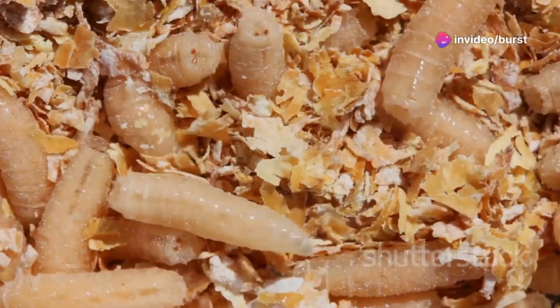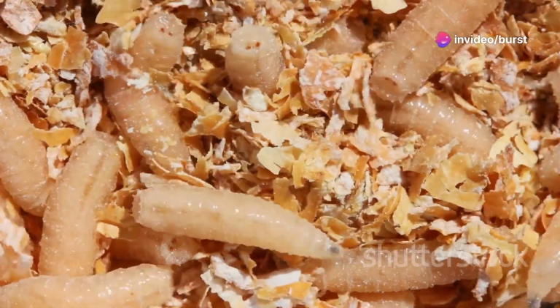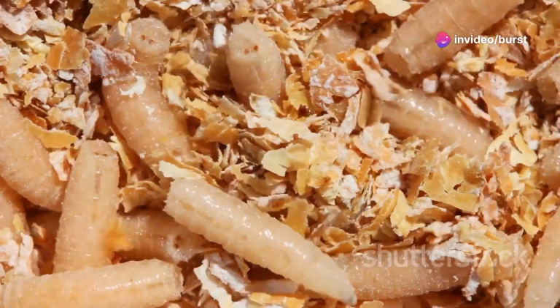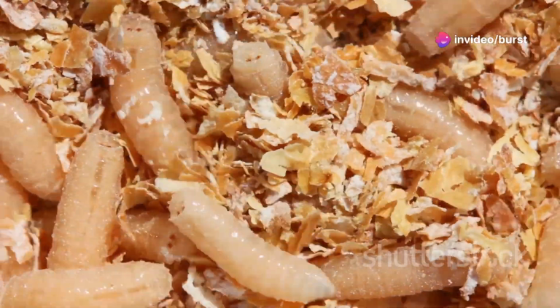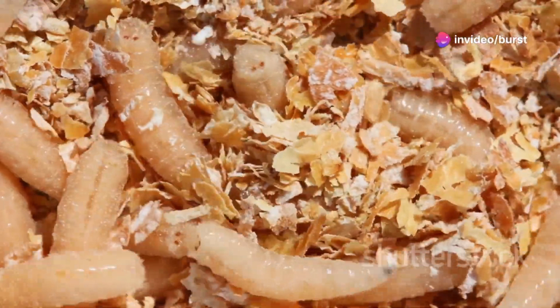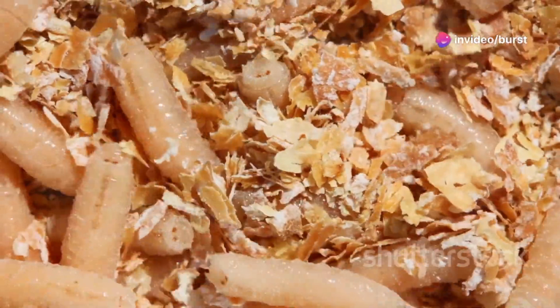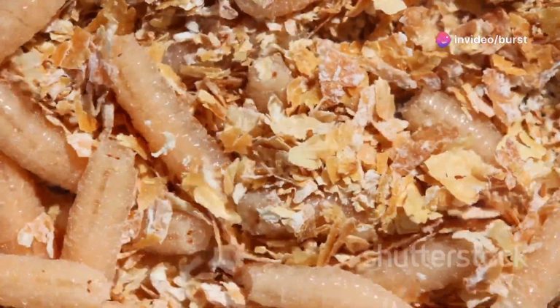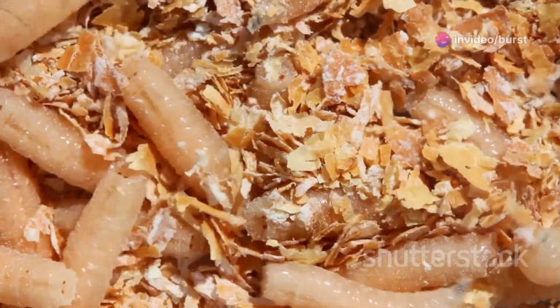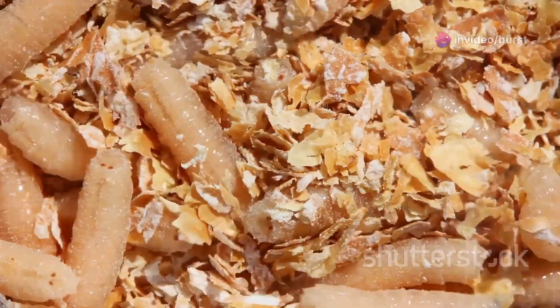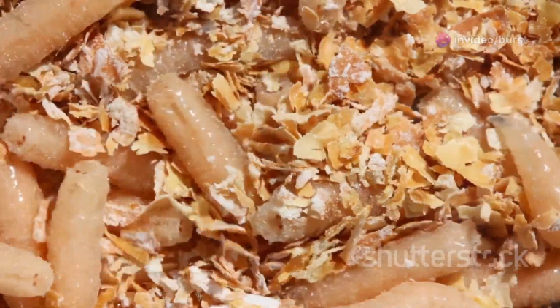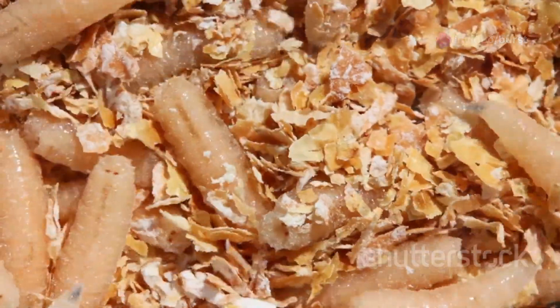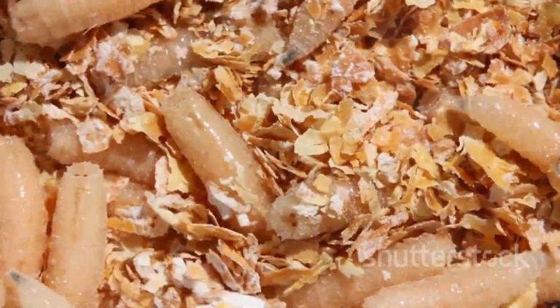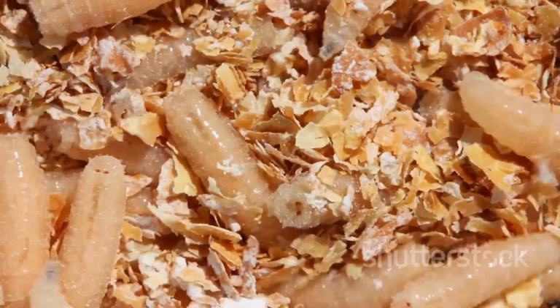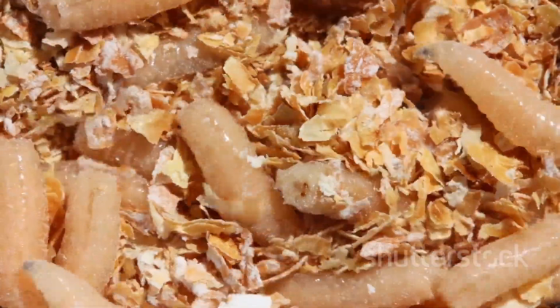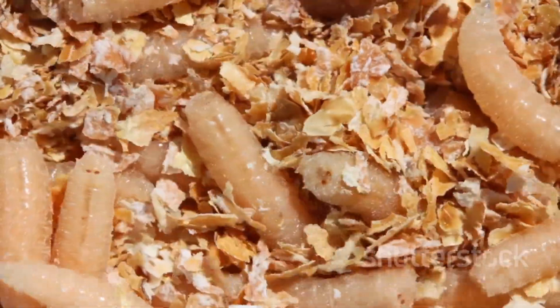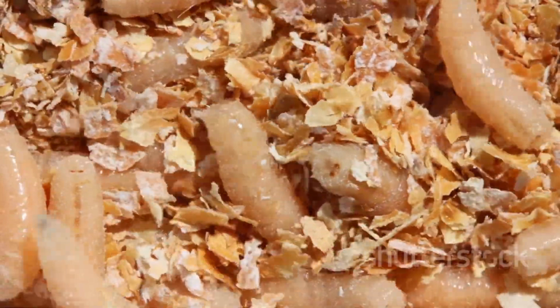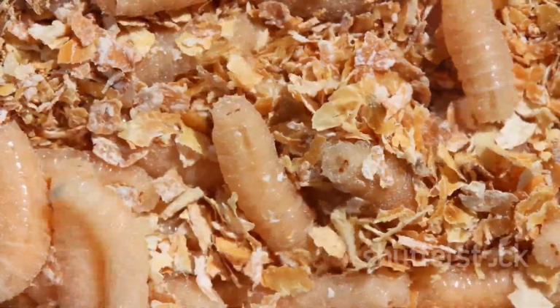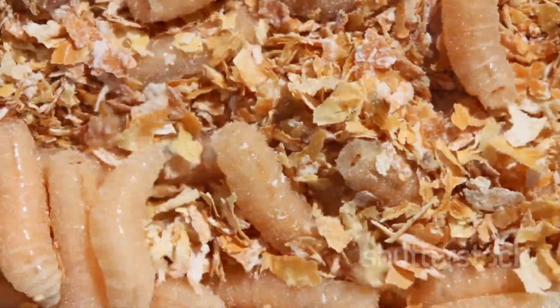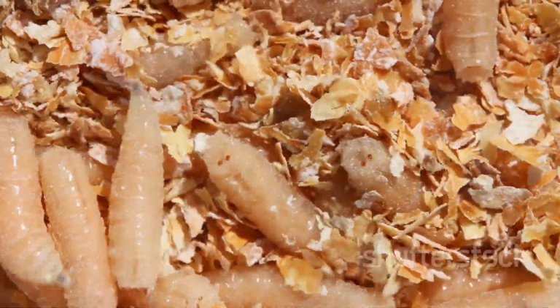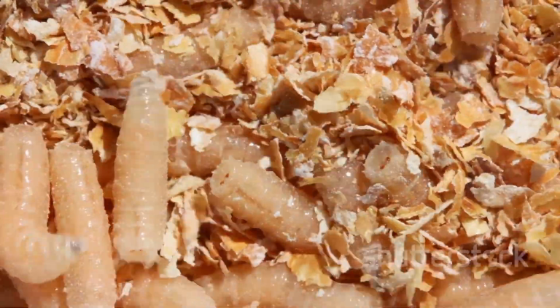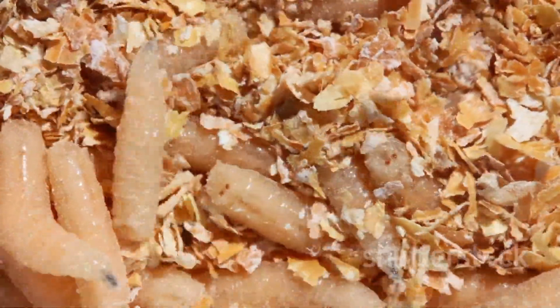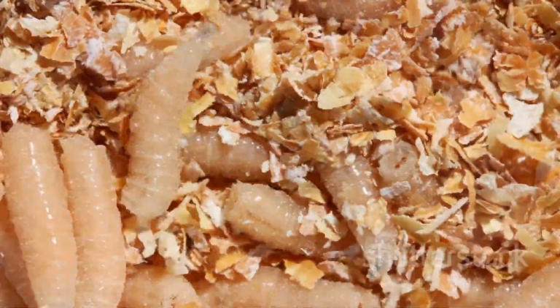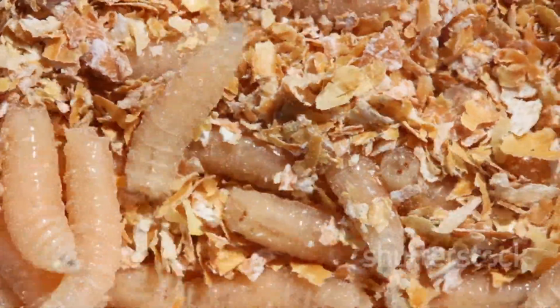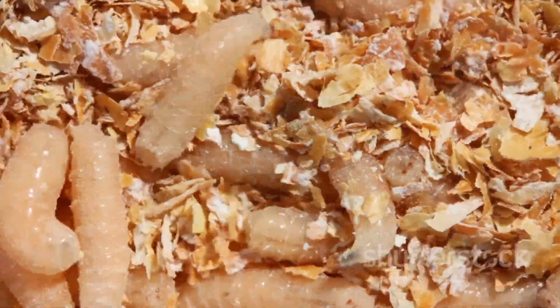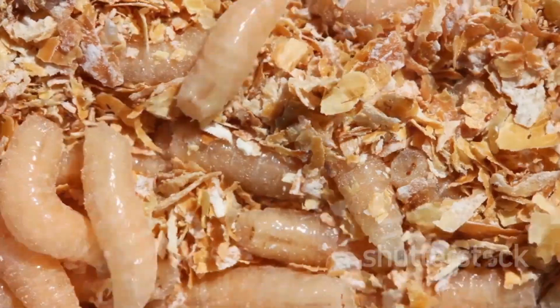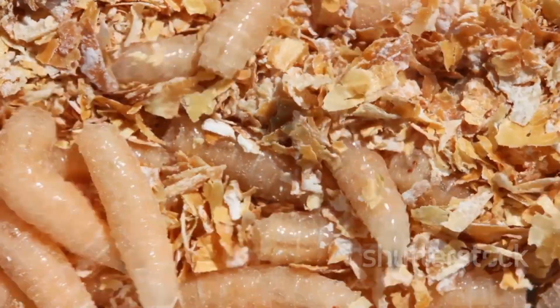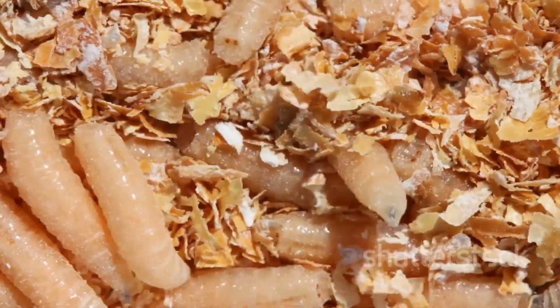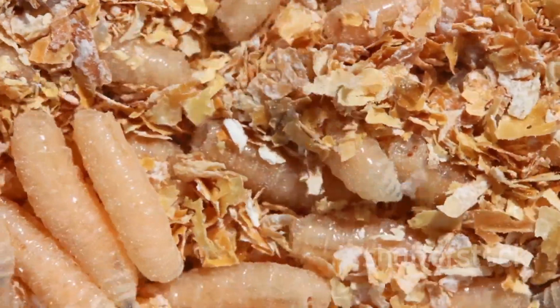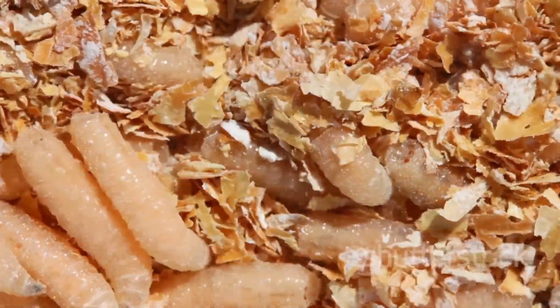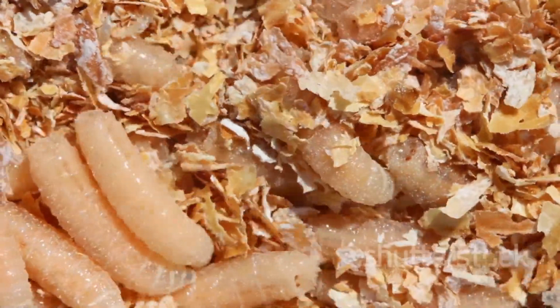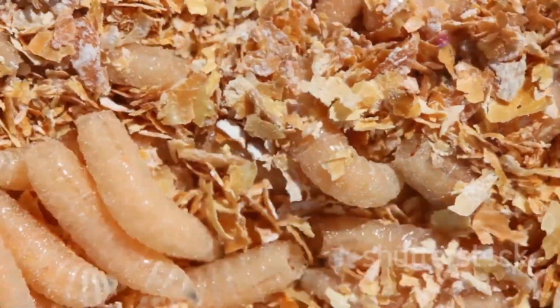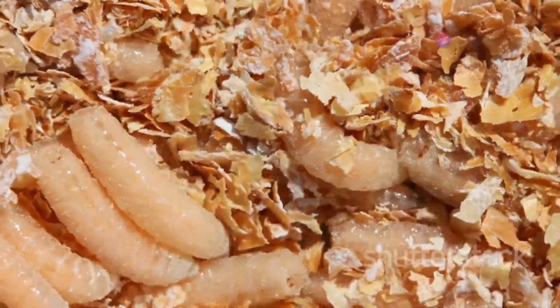Bacteria can form a protective layer known as a biofilm, making them resistant to antibiotics. Maggots can disrupt these biofilms, allowing the wound to heal more effectively.